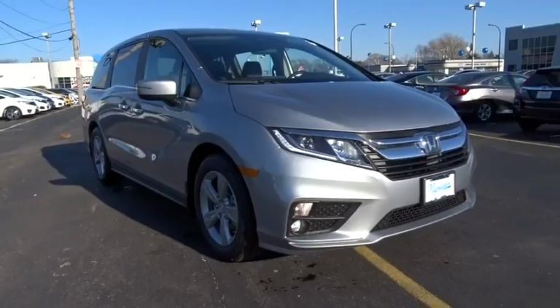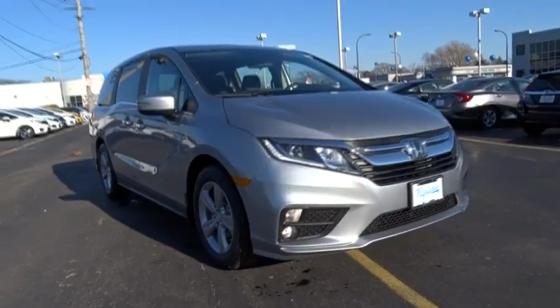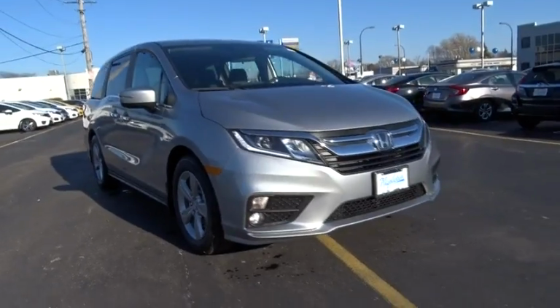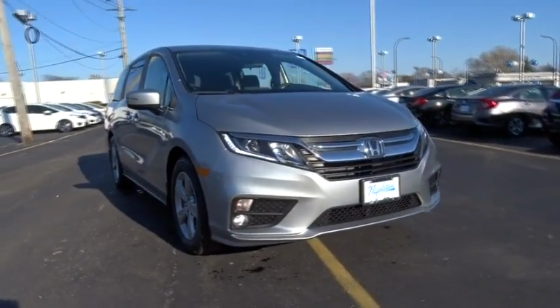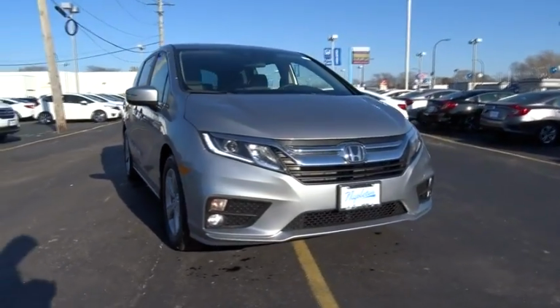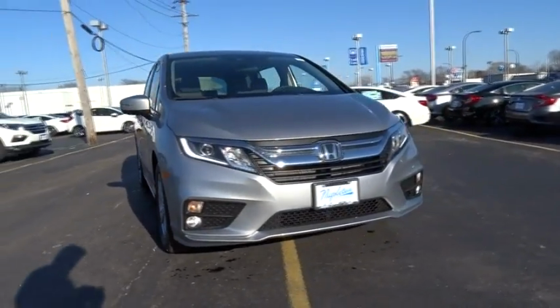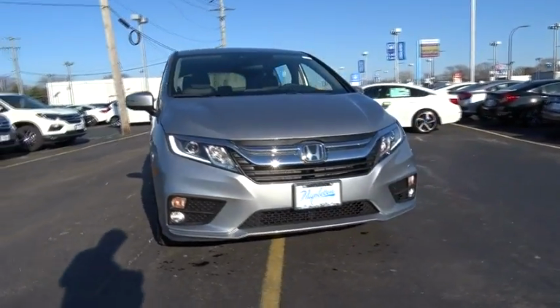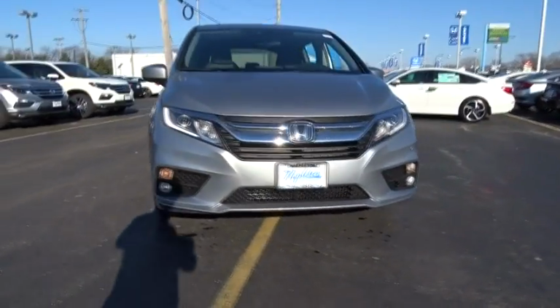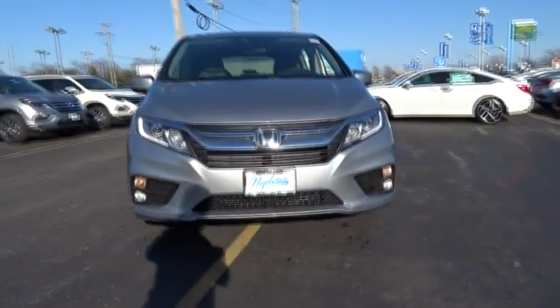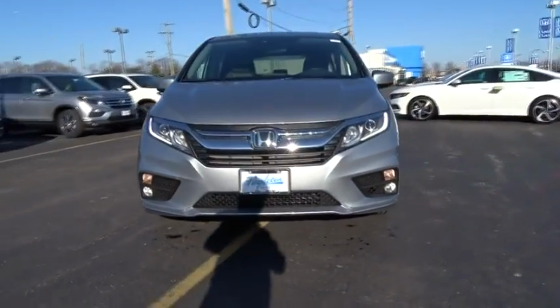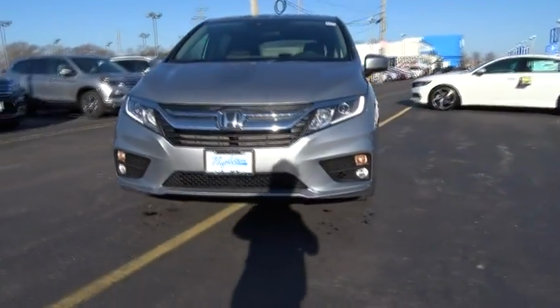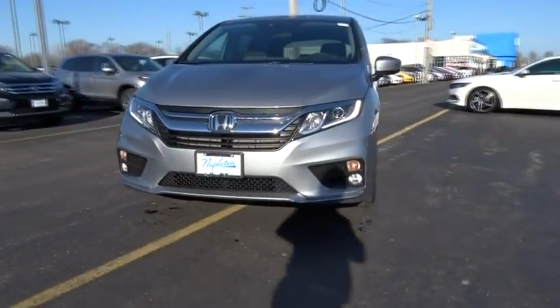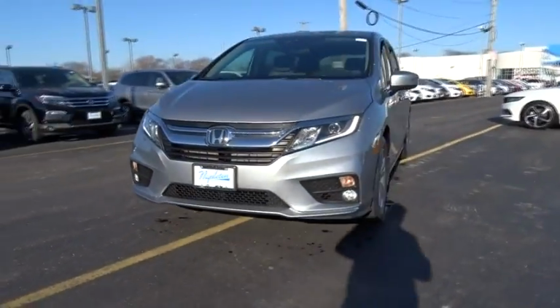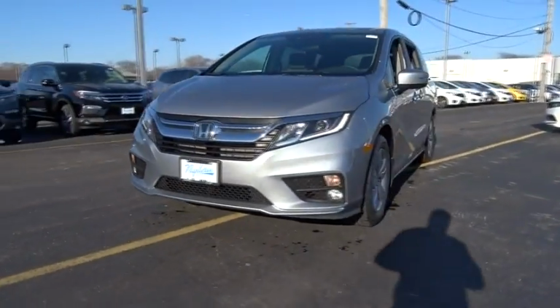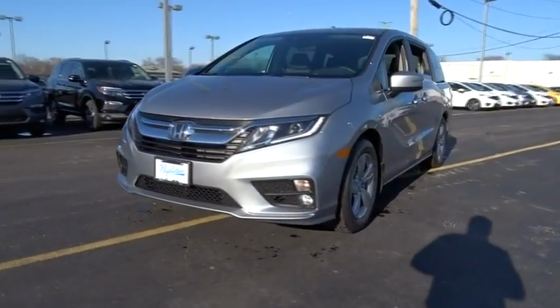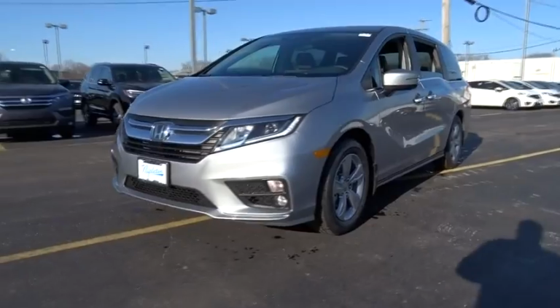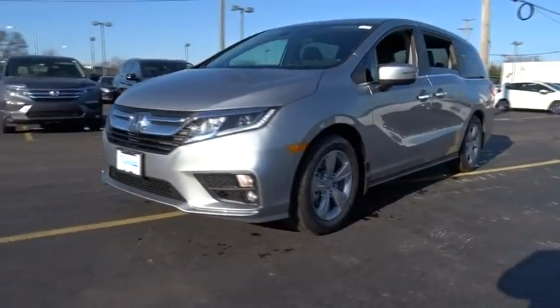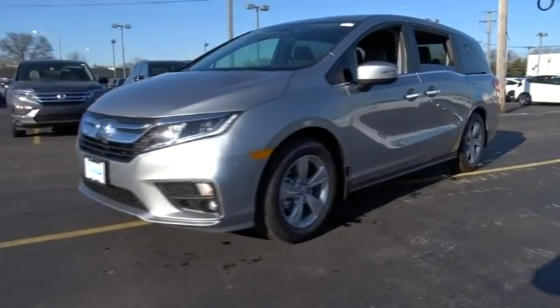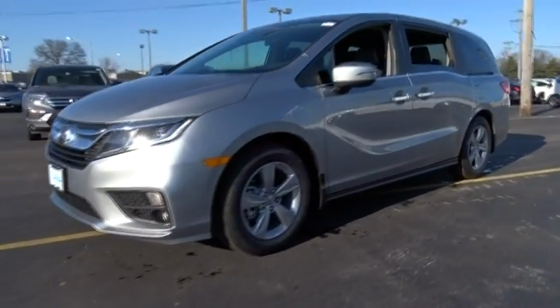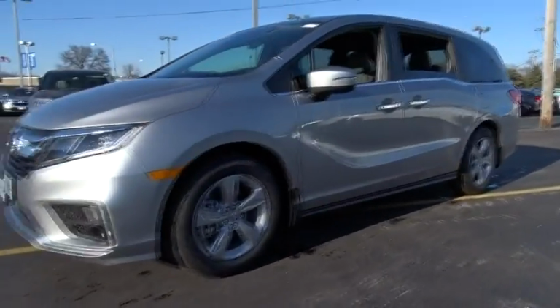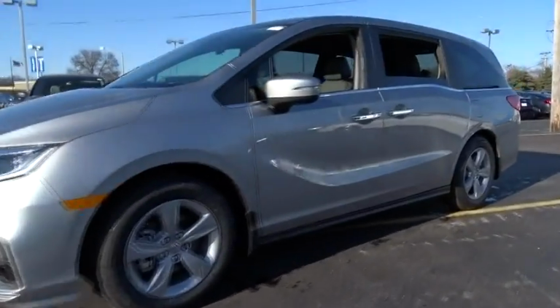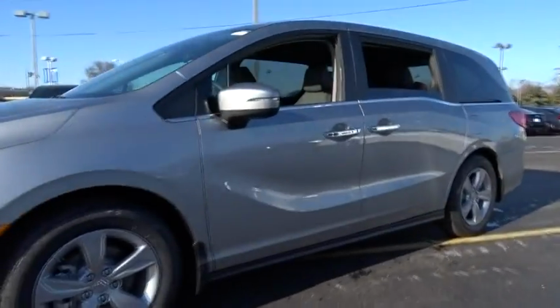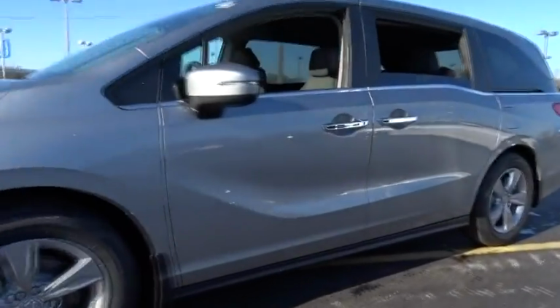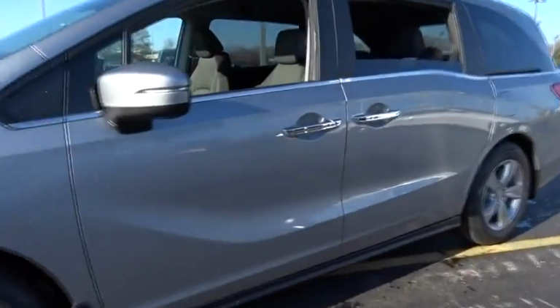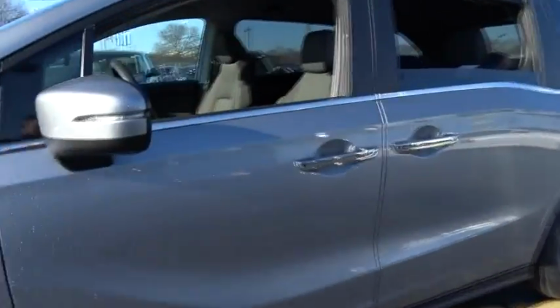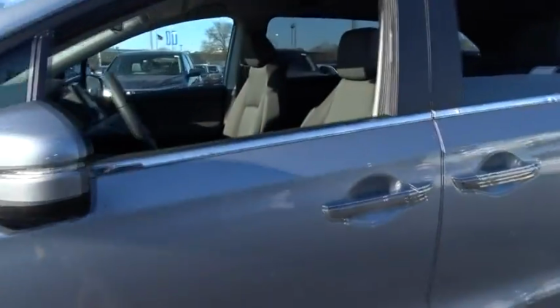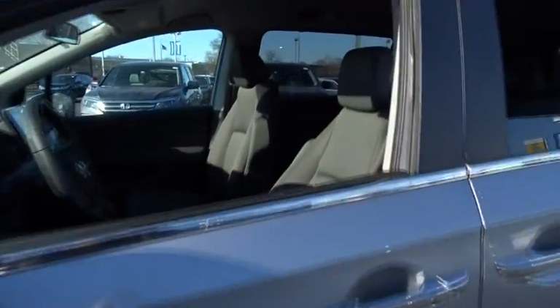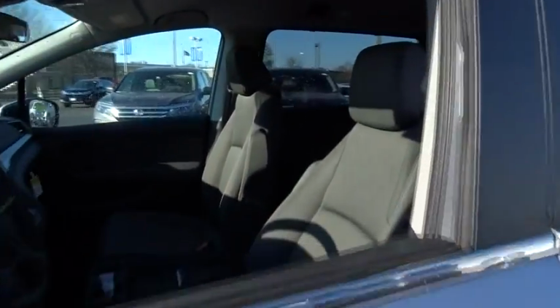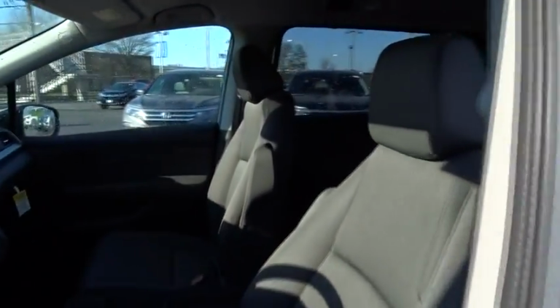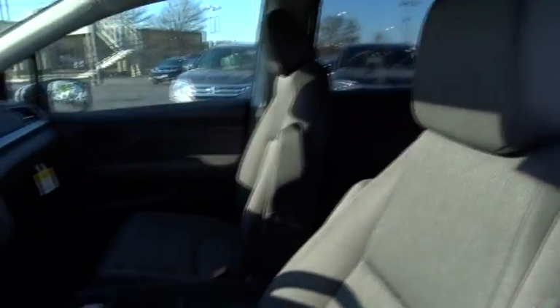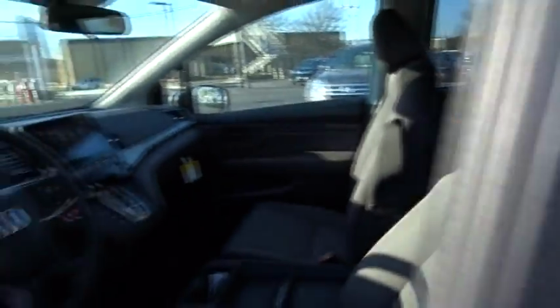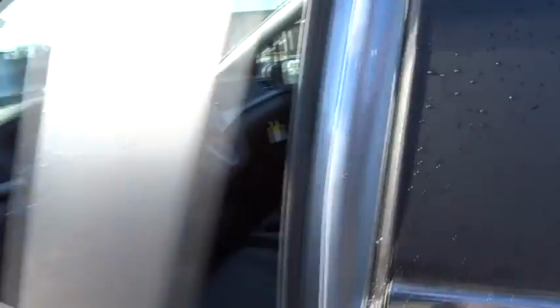The 2018 Honda Odyssey. The Honda Odyssey is a showcase of distinguished style, captivating technology, and advanced safety features. A must for all families.